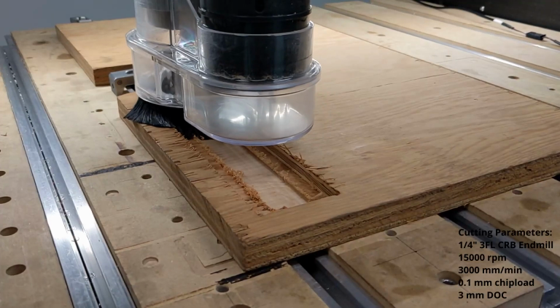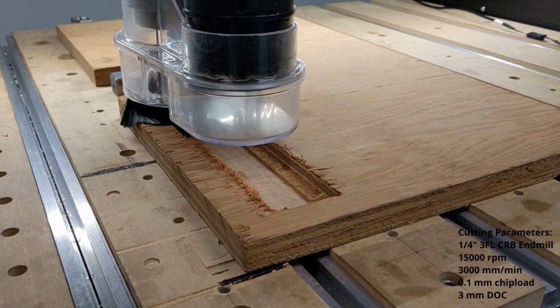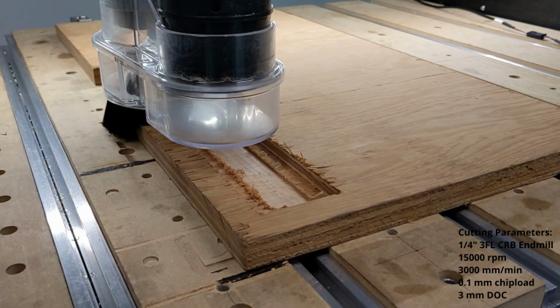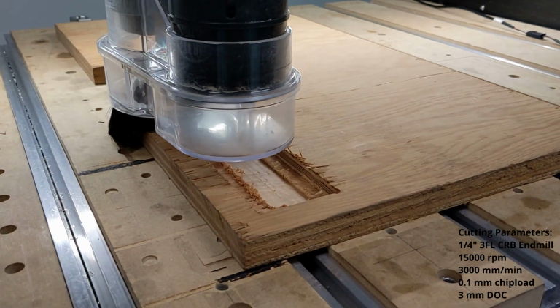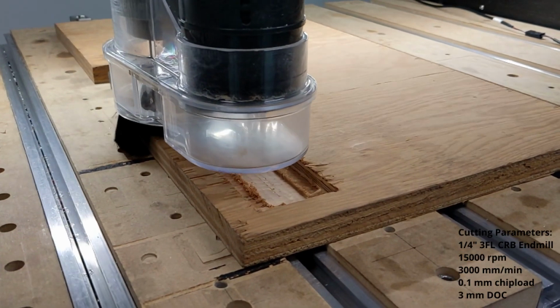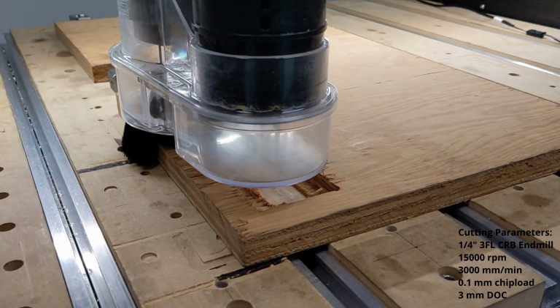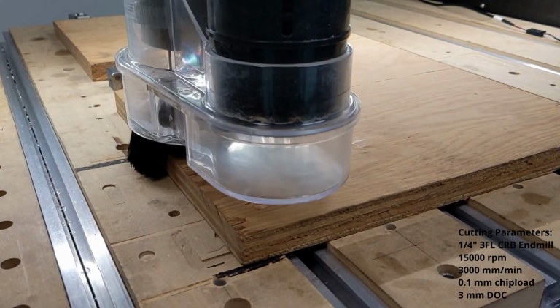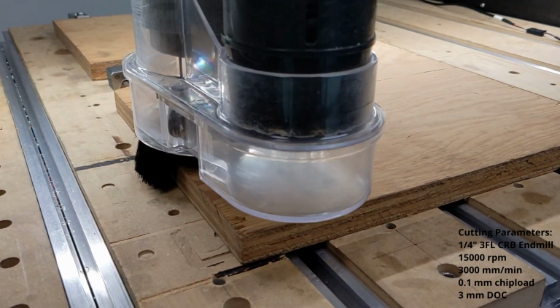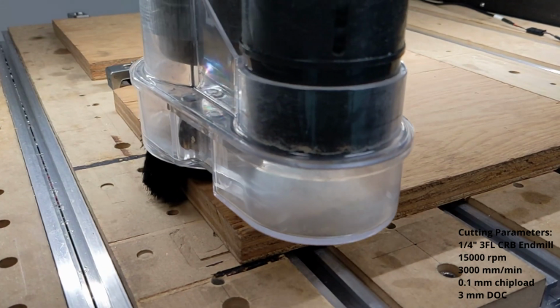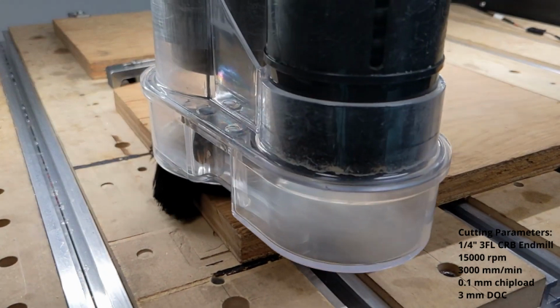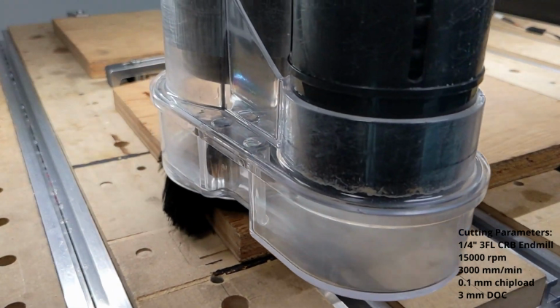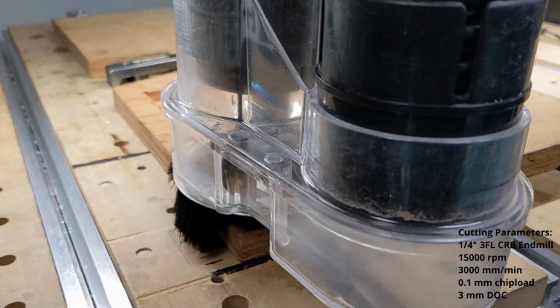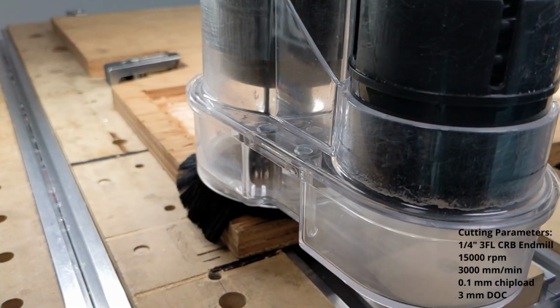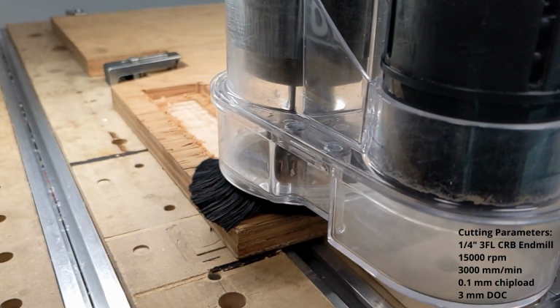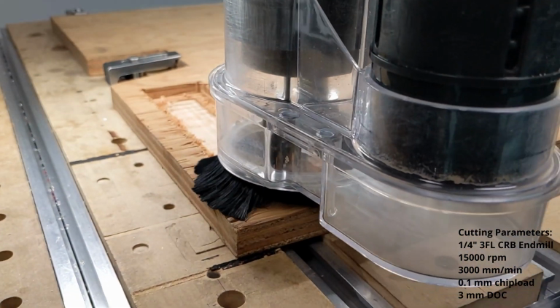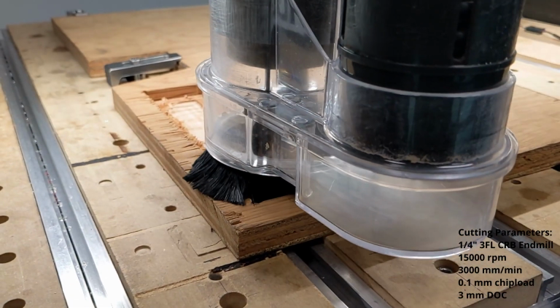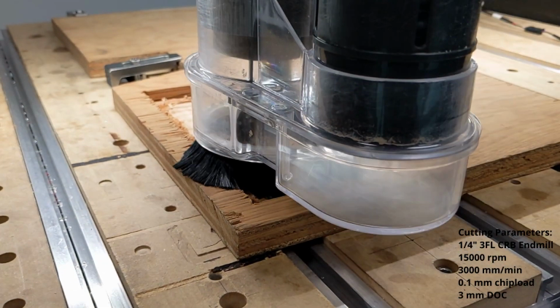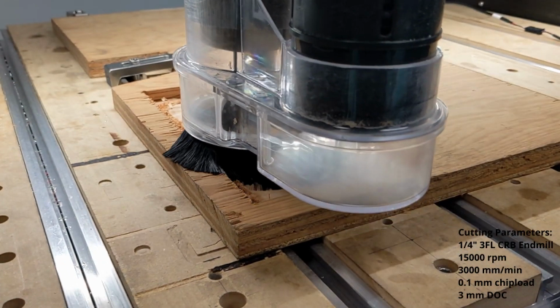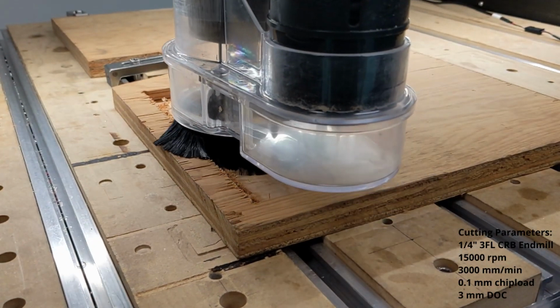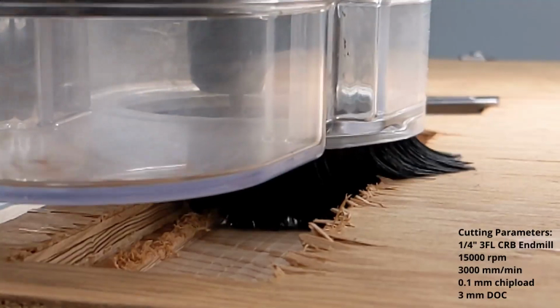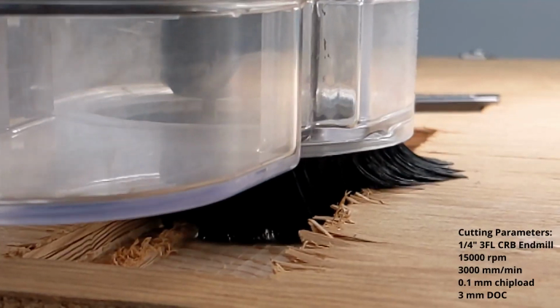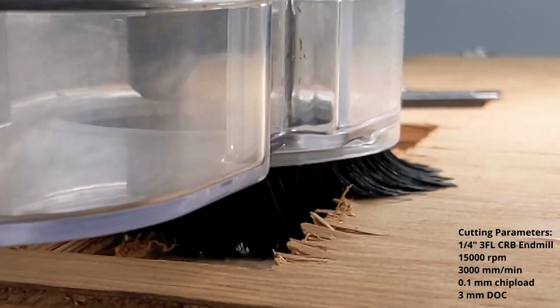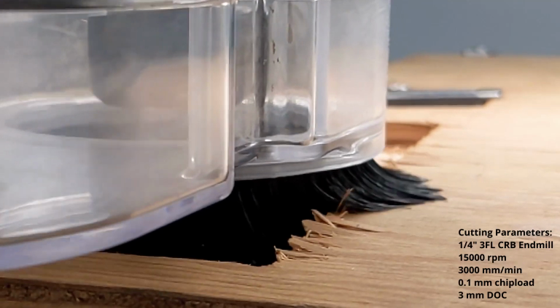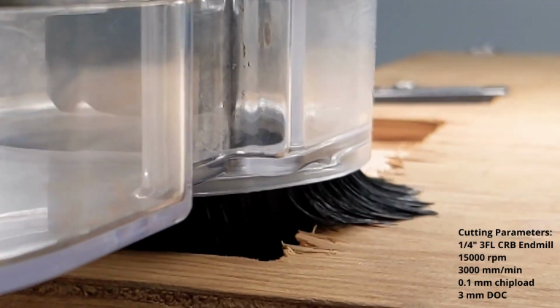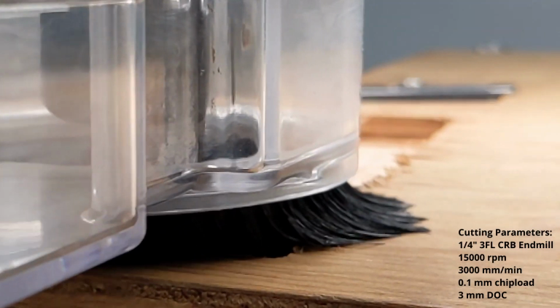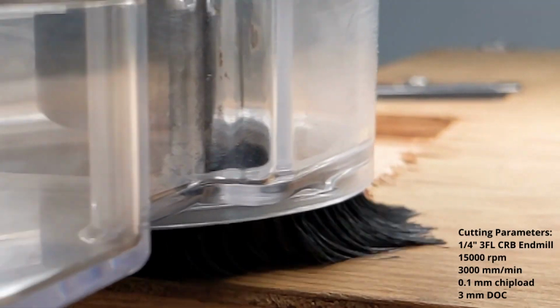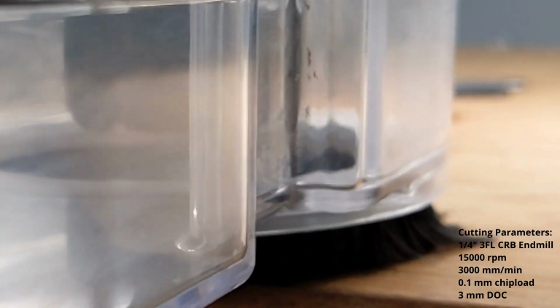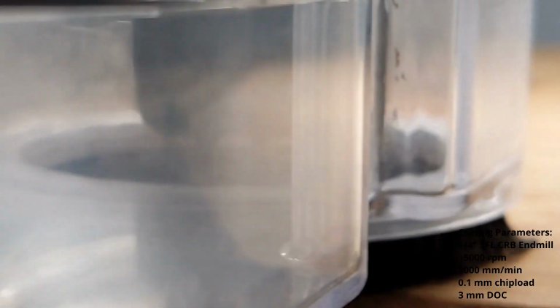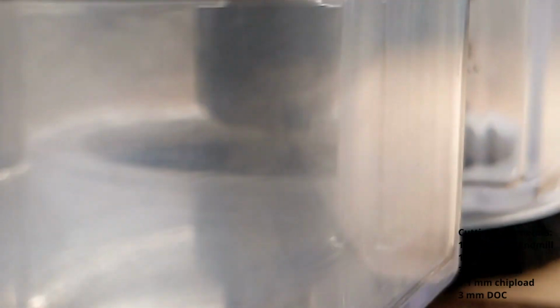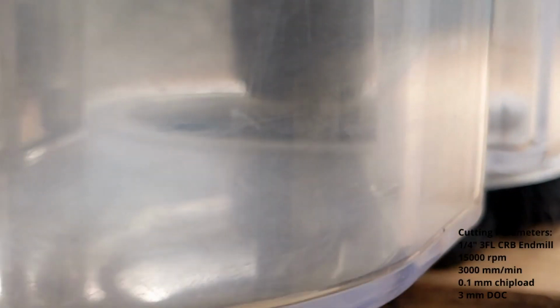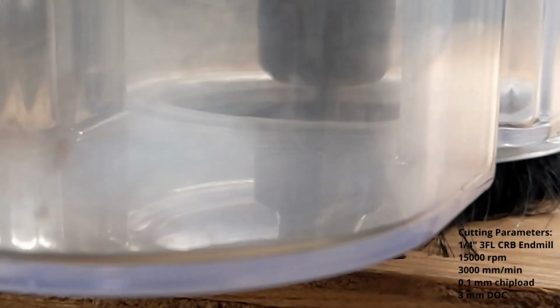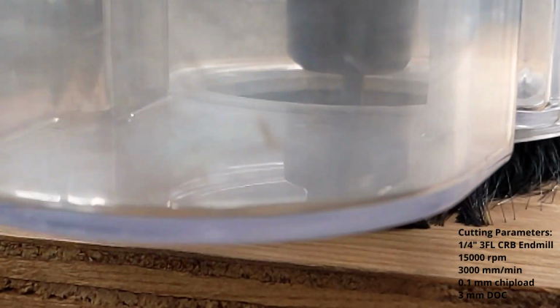Here I'm machining the base plate on the CNC. The HDM is a fantastic machine — the linear rails and ball screws are very rigid and it chews through plywood with ease. I've also had great results in aluminum, but that's a topic for a dedicated video.